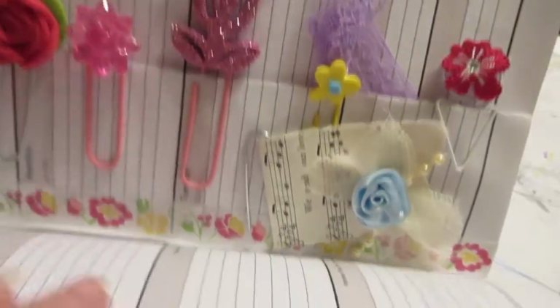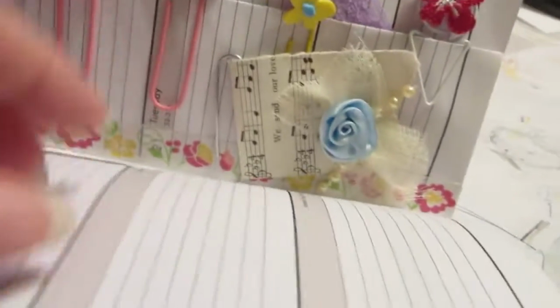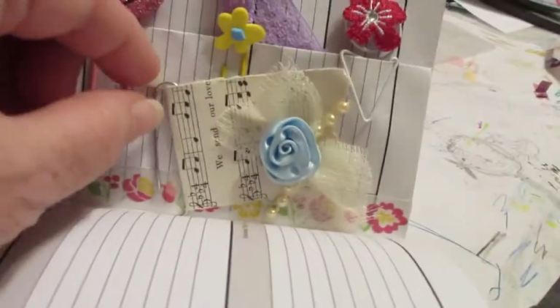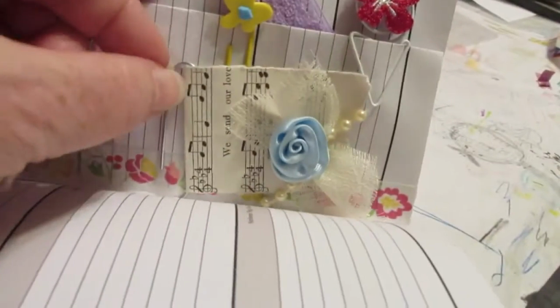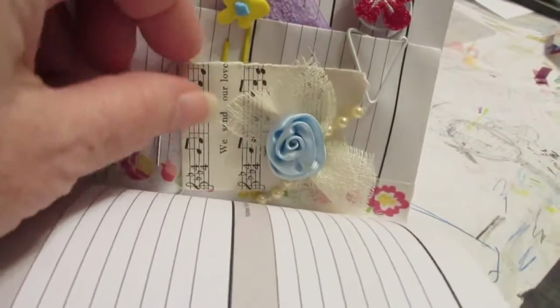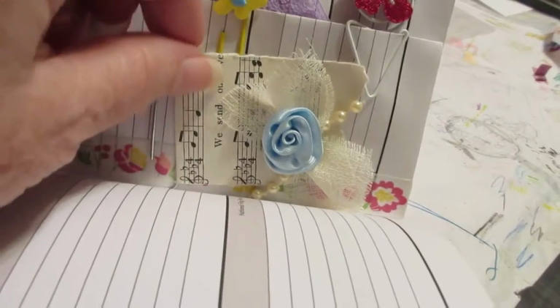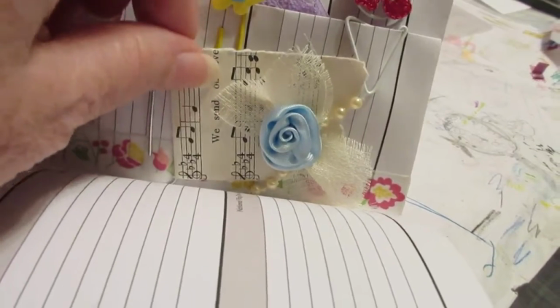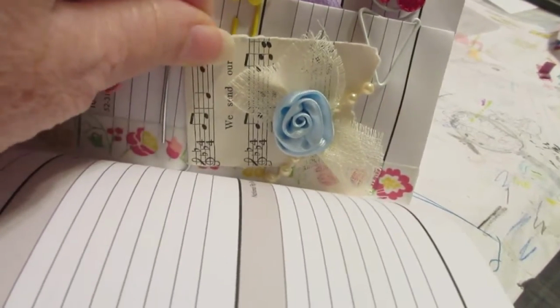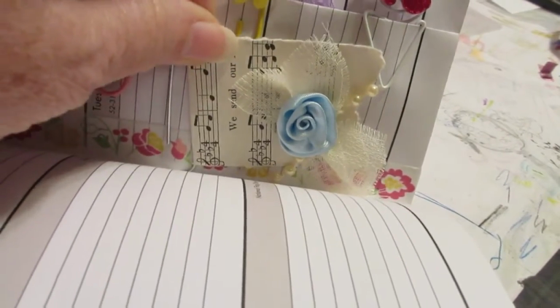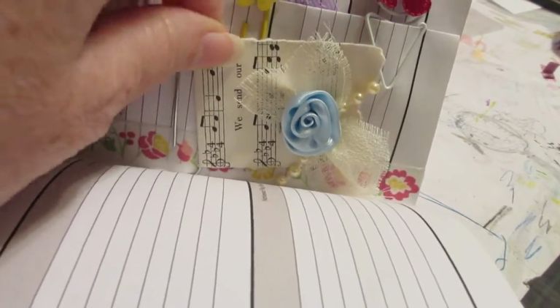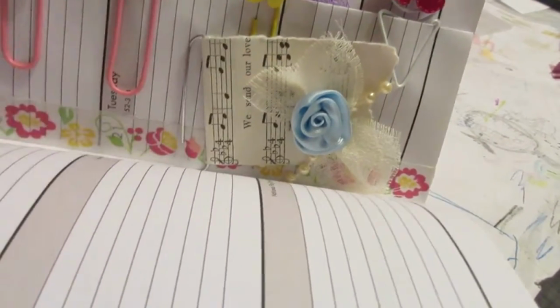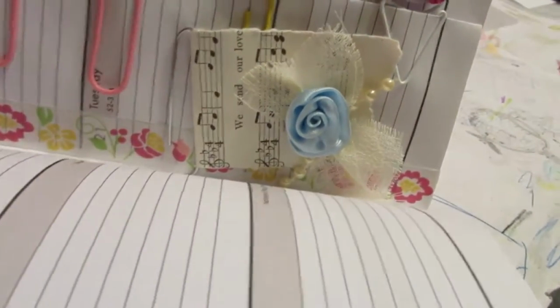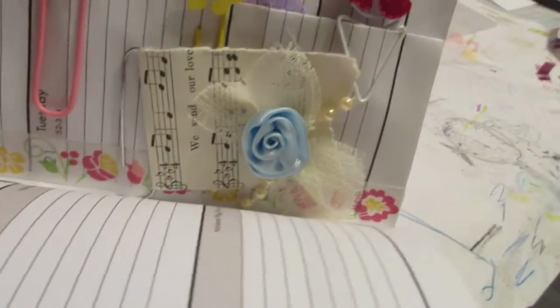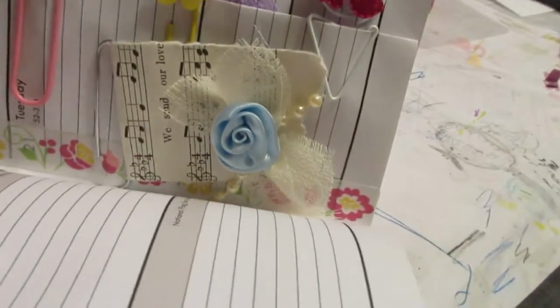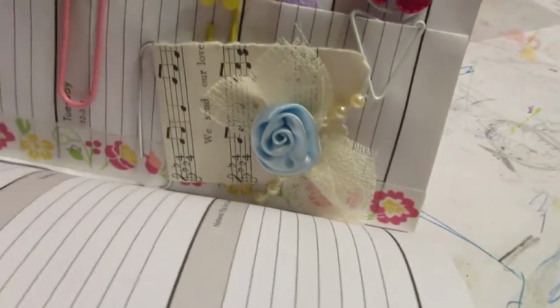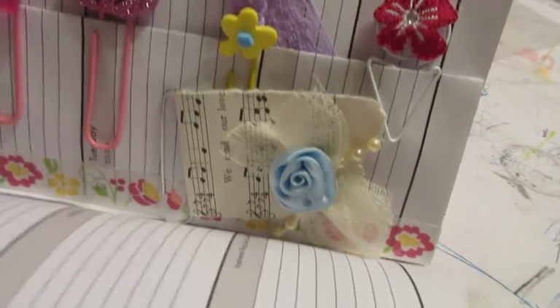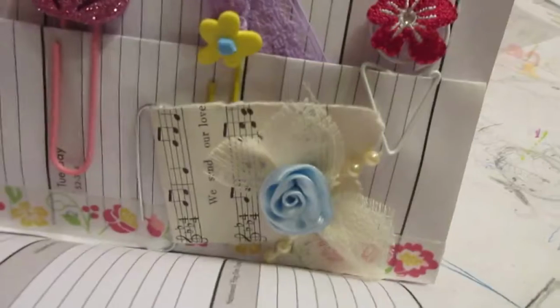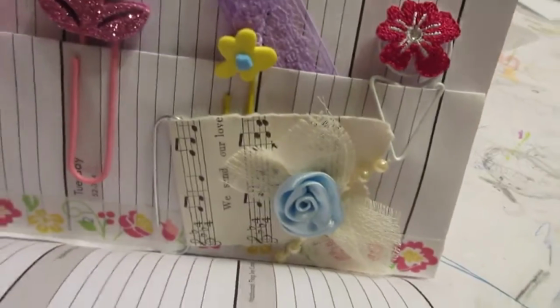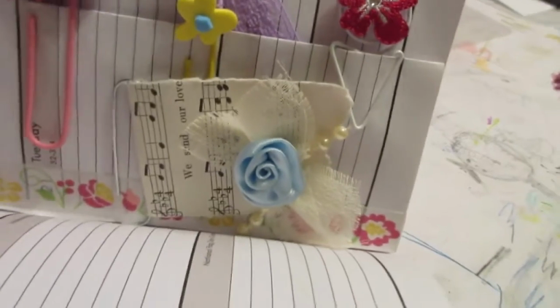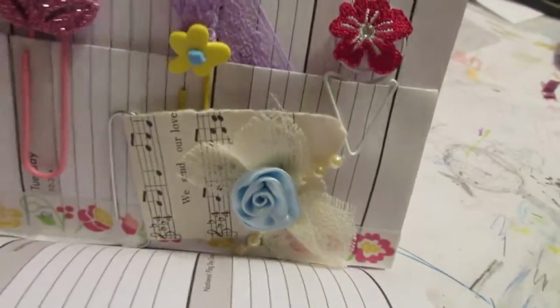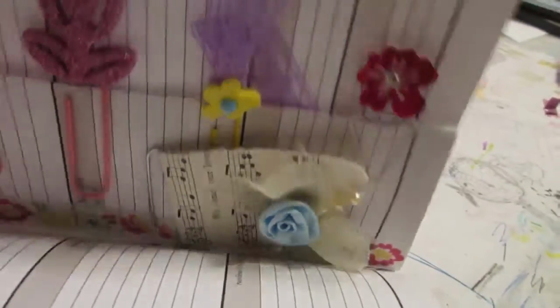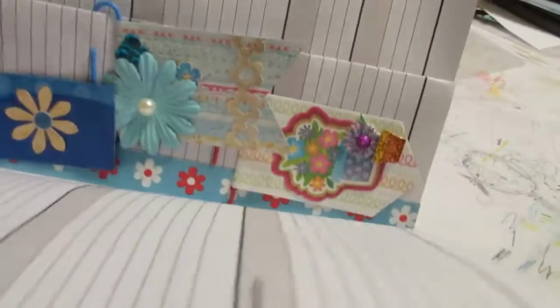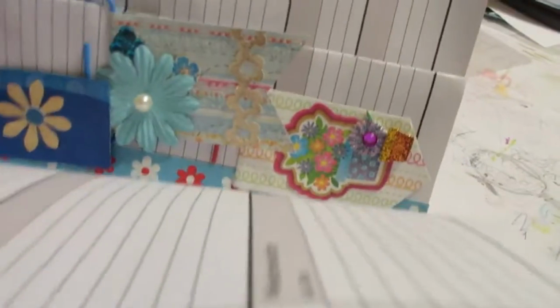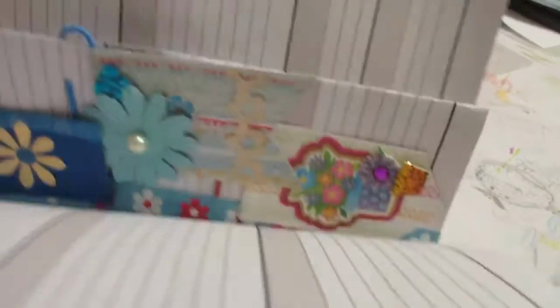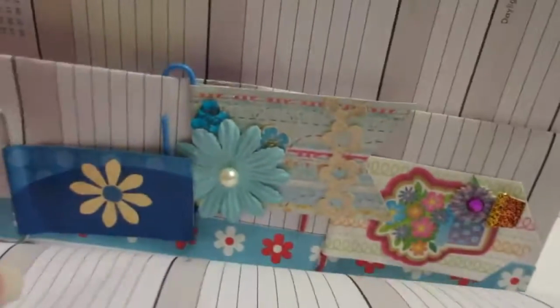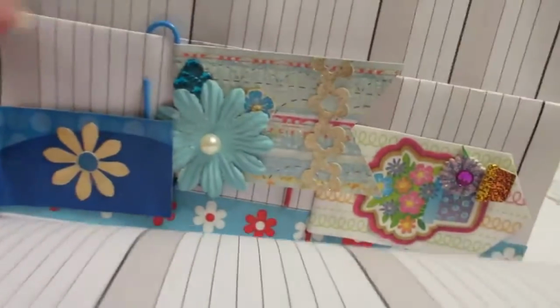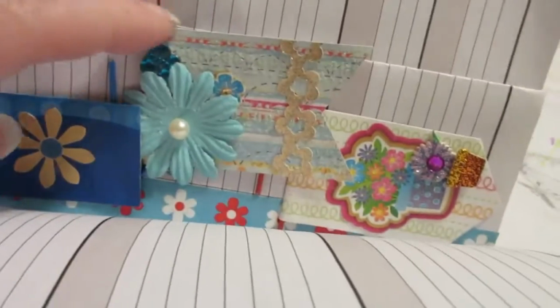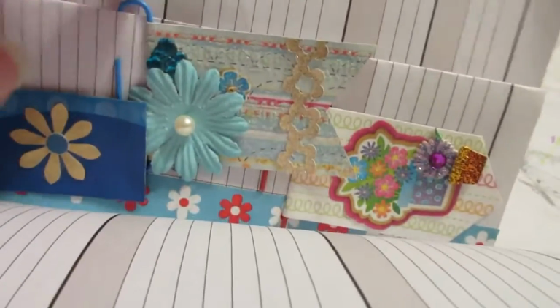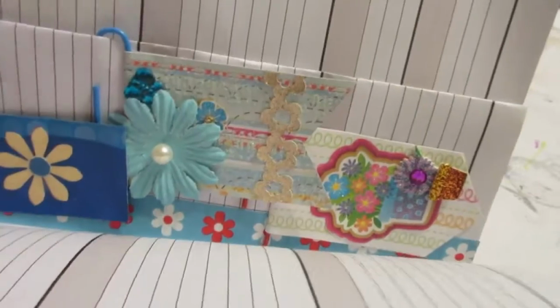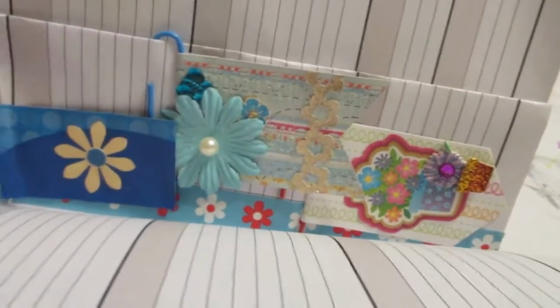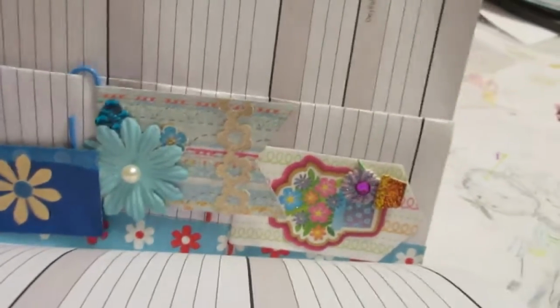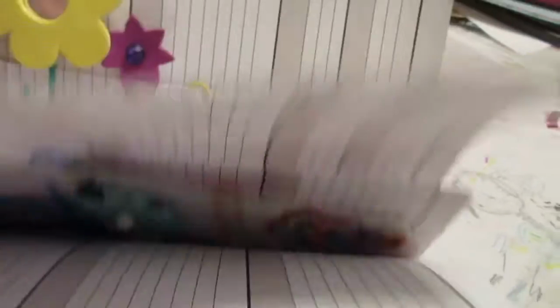I have some that come in from the side, and because the page is folded in half, I'm able to come in from the edge there and slide those in. I have some that come from both sides, so they were able to be put in here.